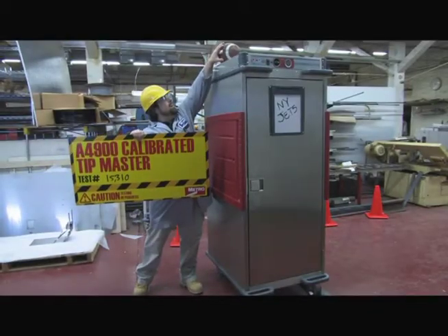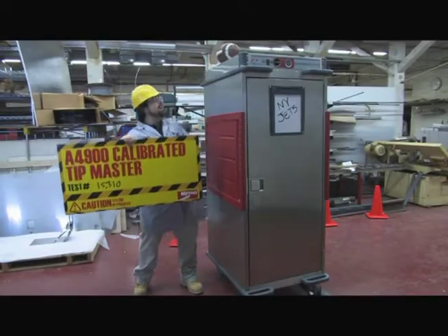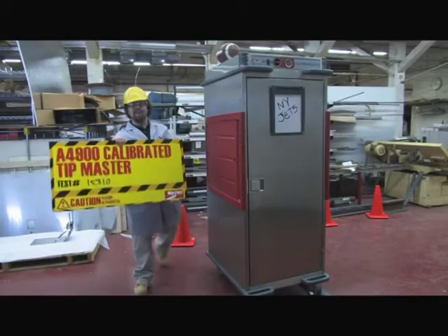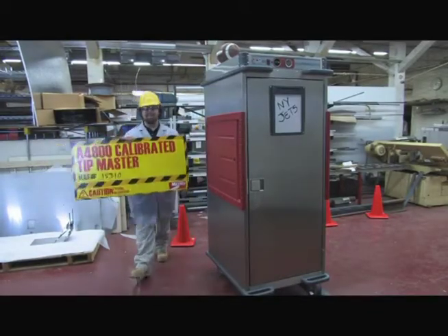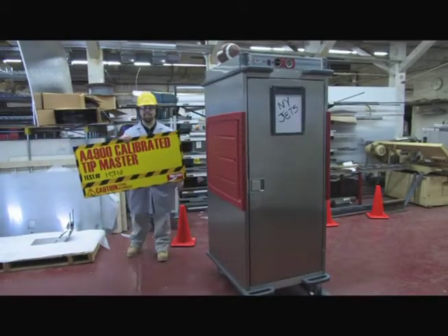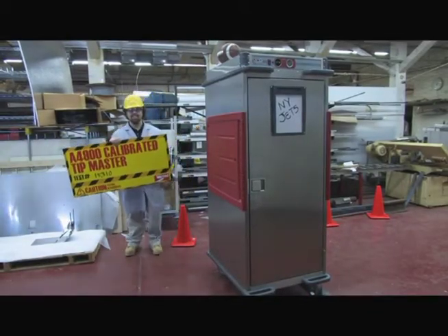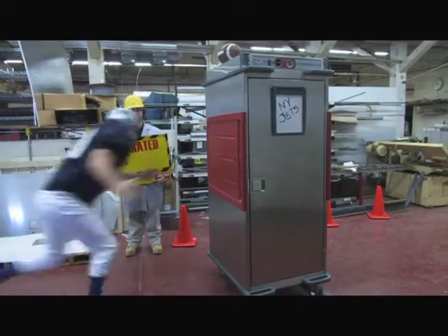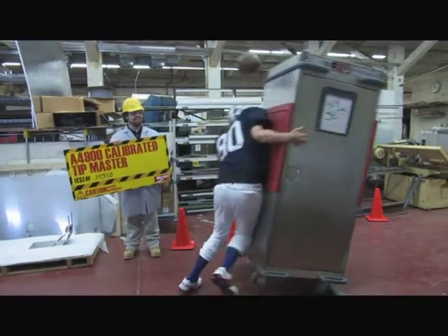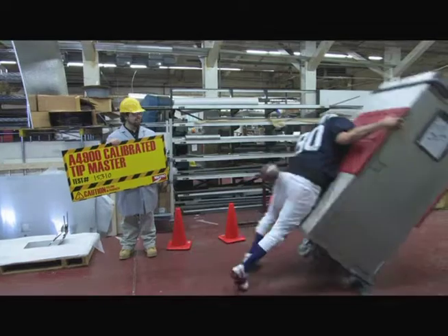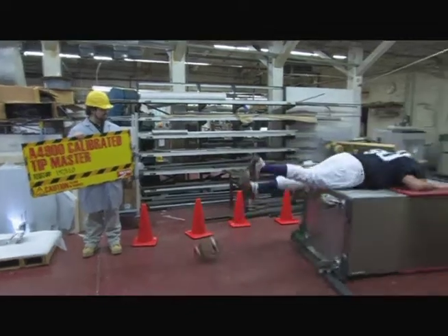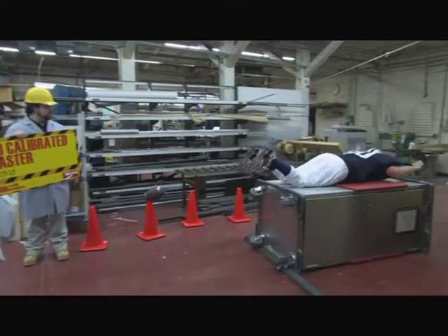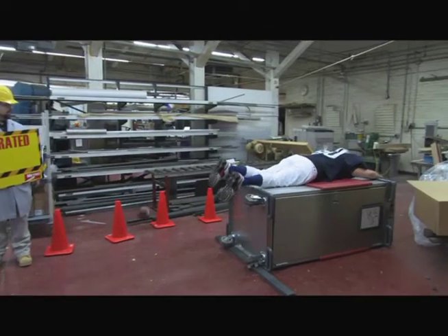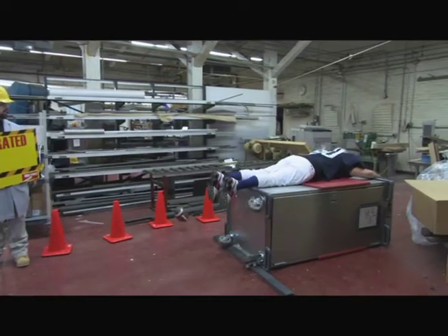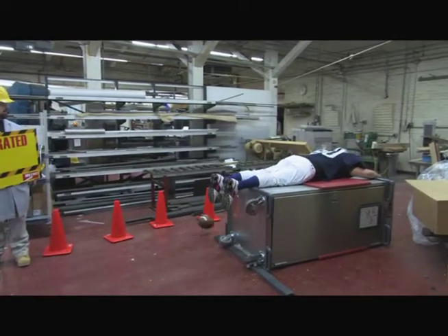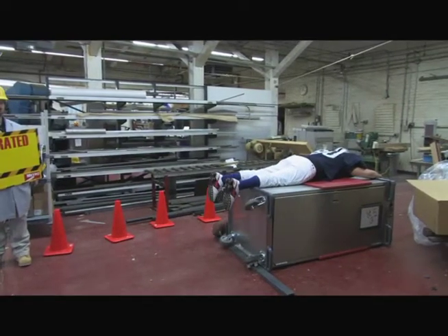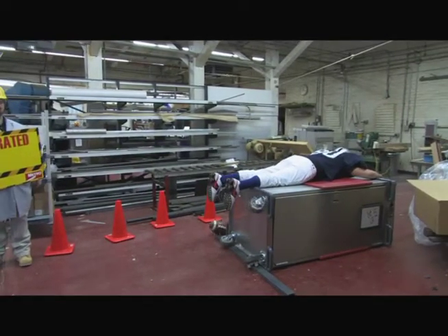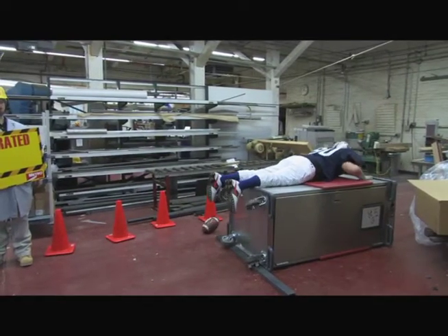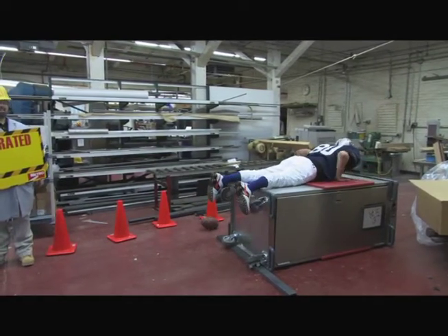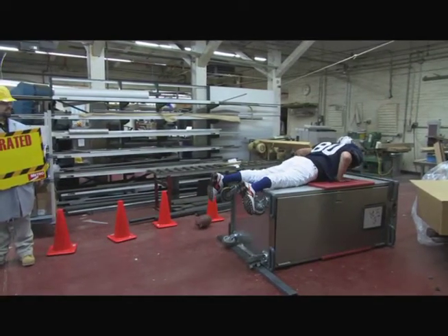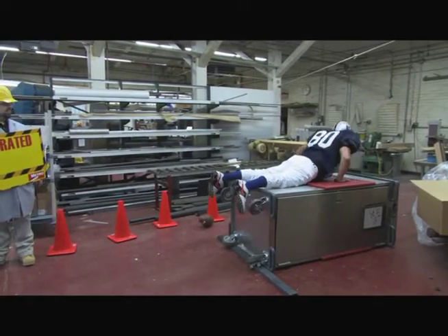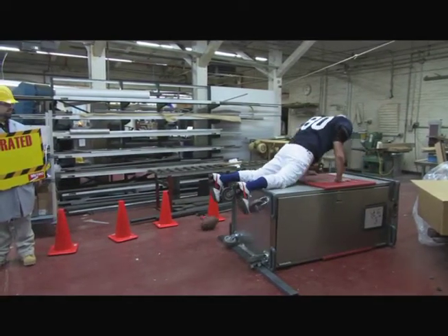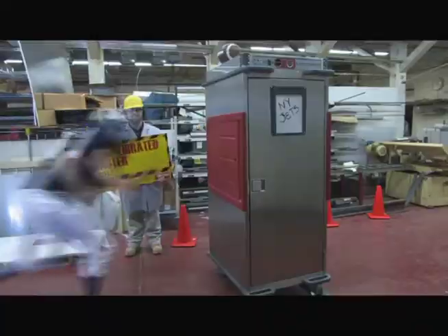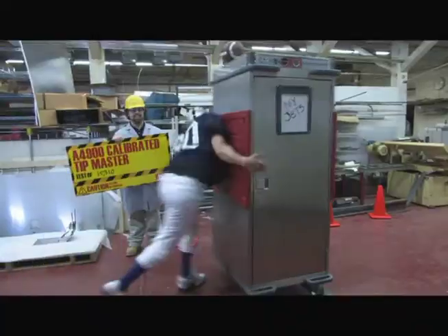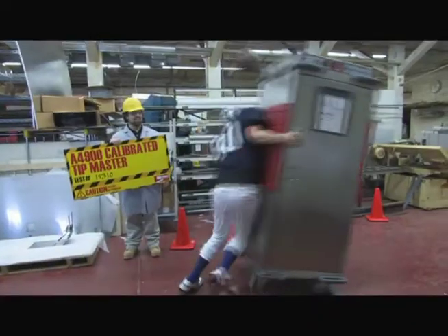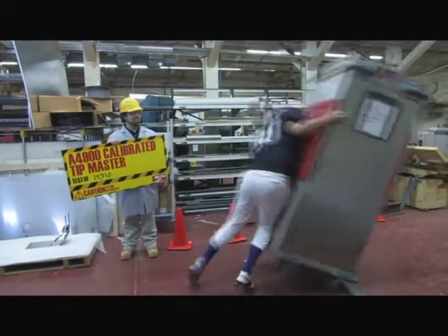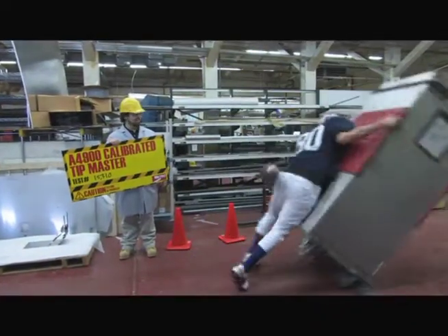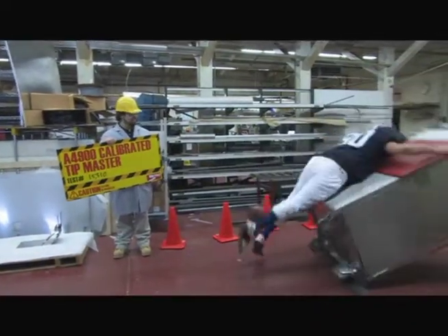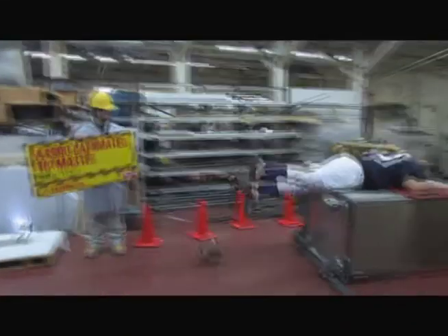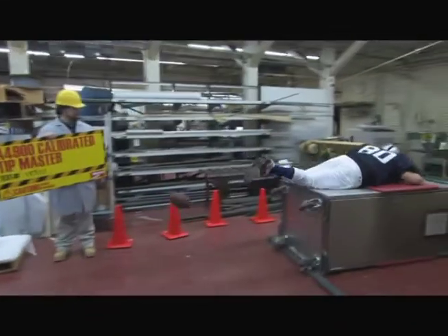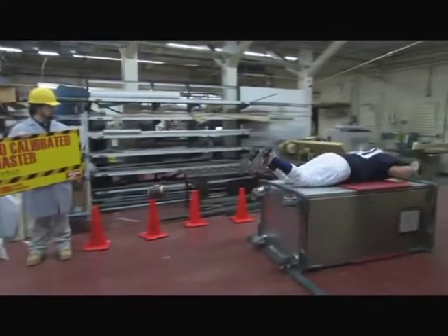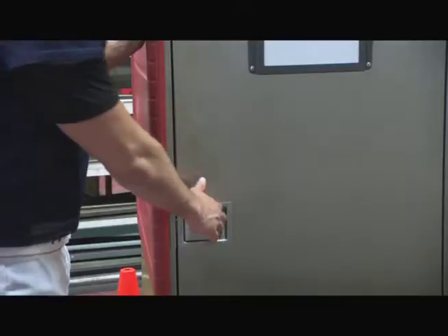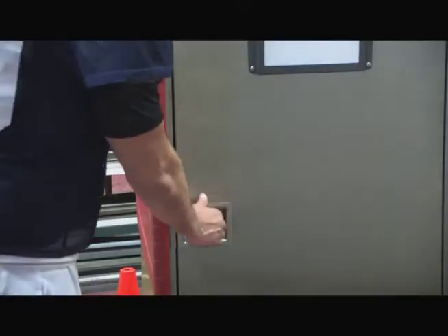Designed for the rigors of heavy-duty transport, the T-Series is perfect for transporting food from one location to another. It takes a beating and keeps on heating.